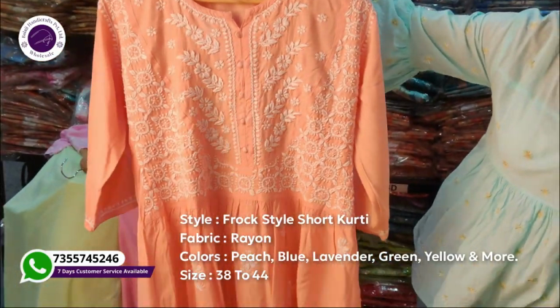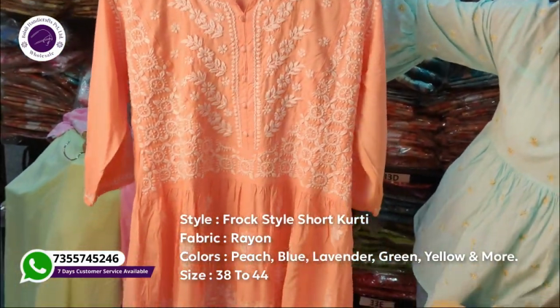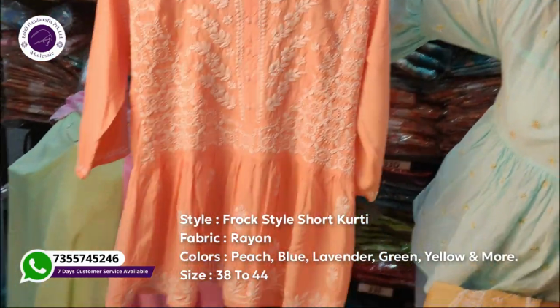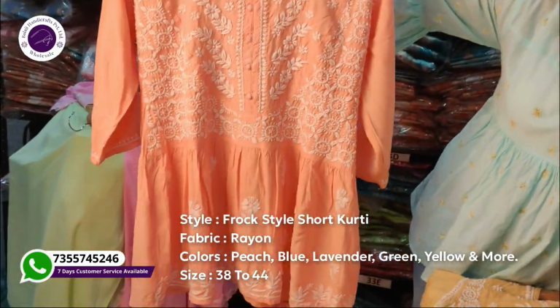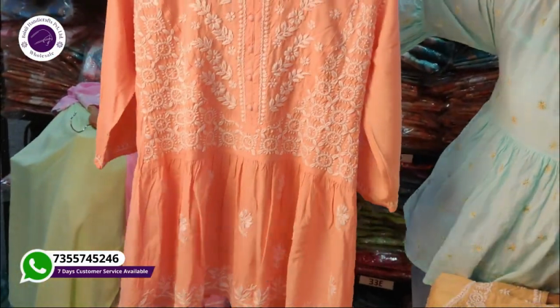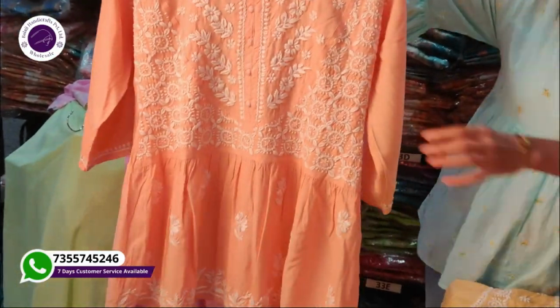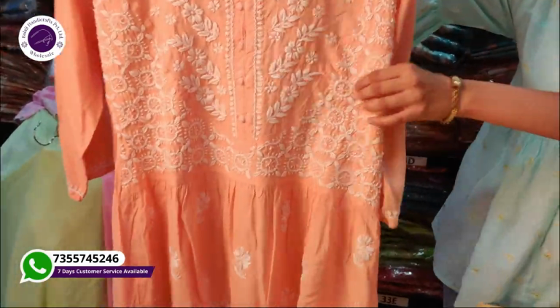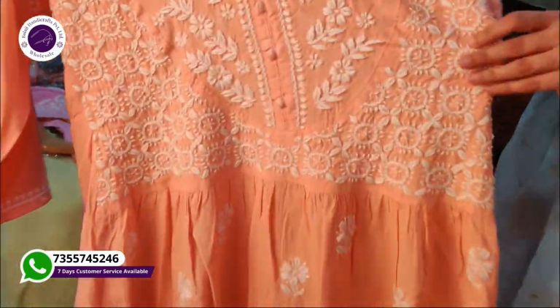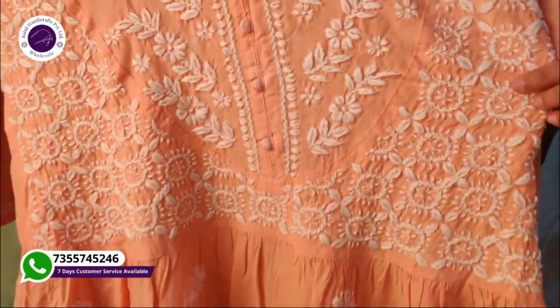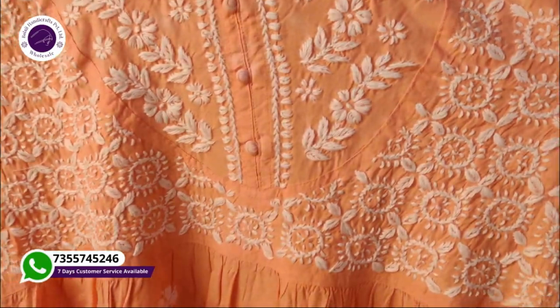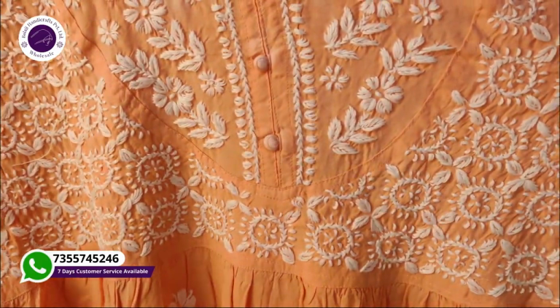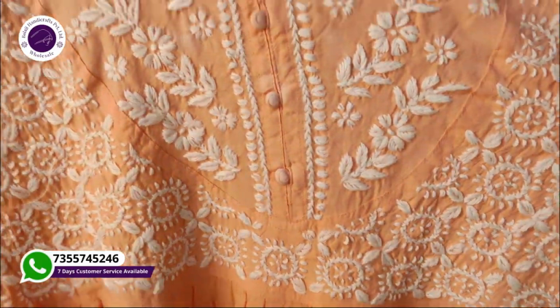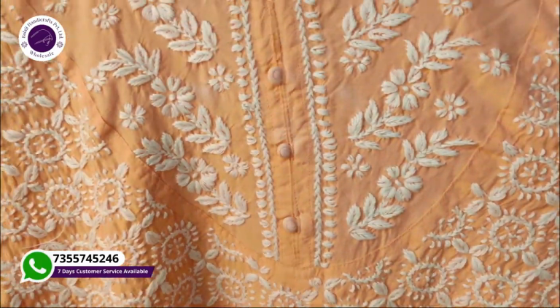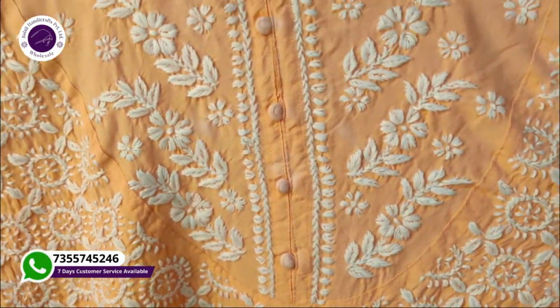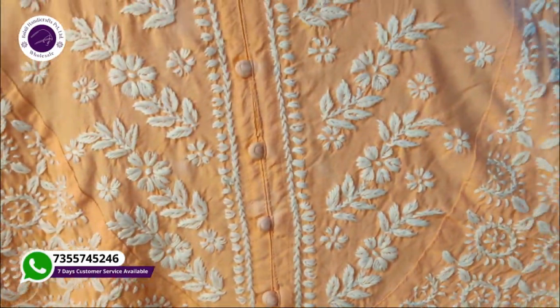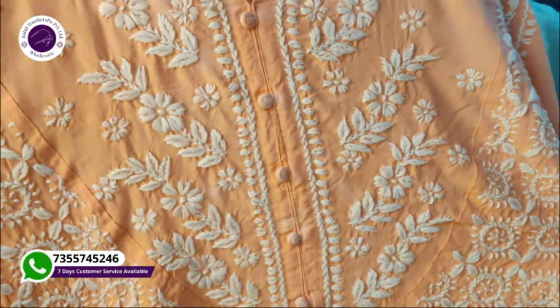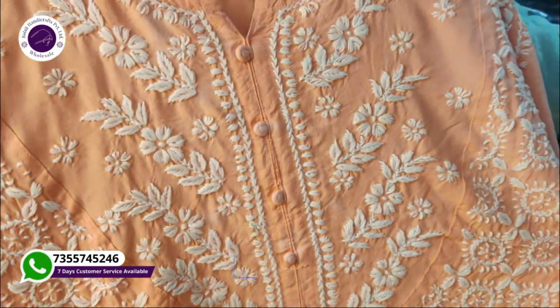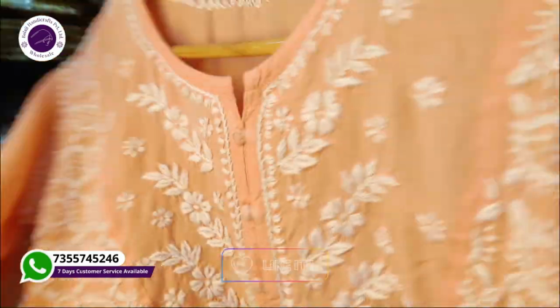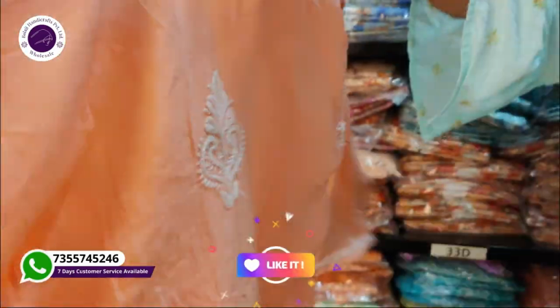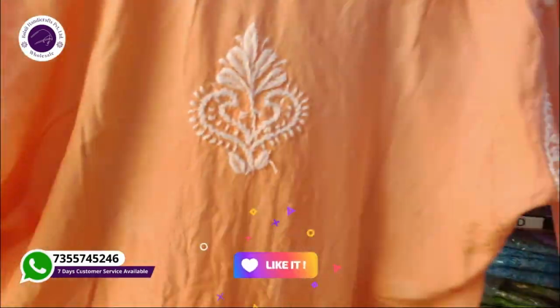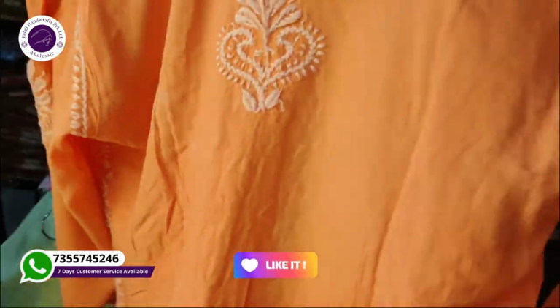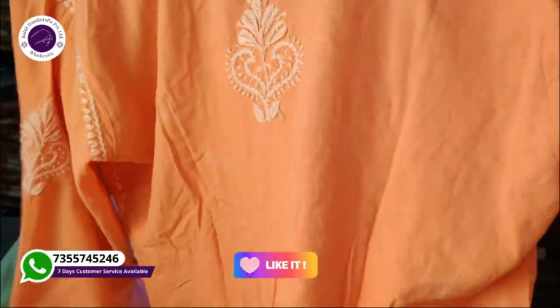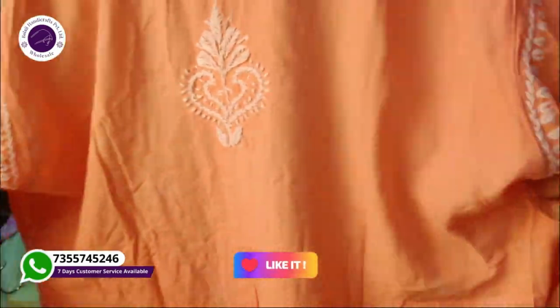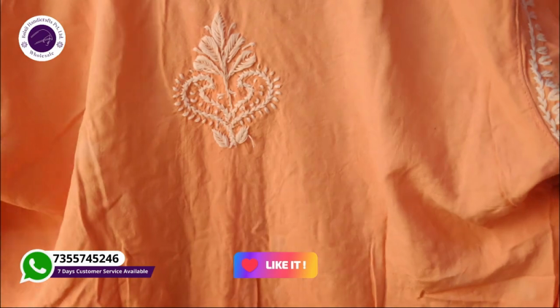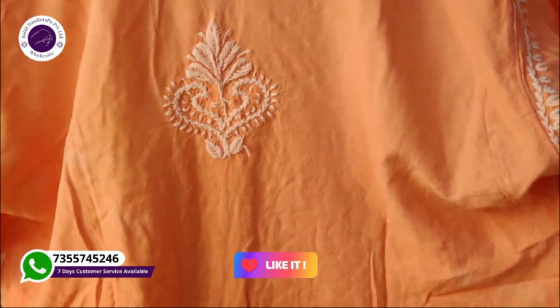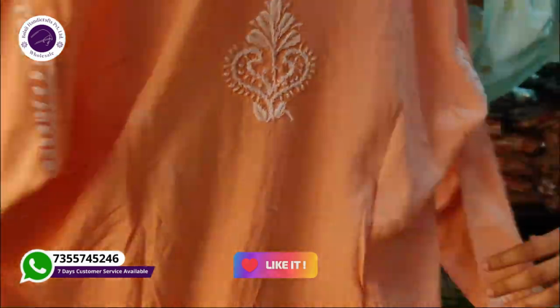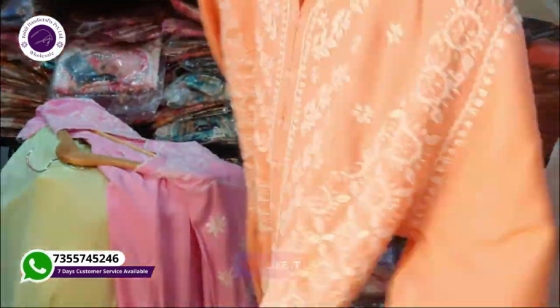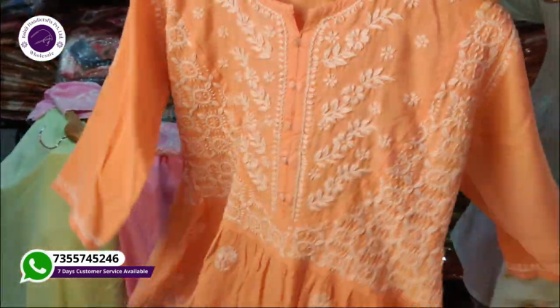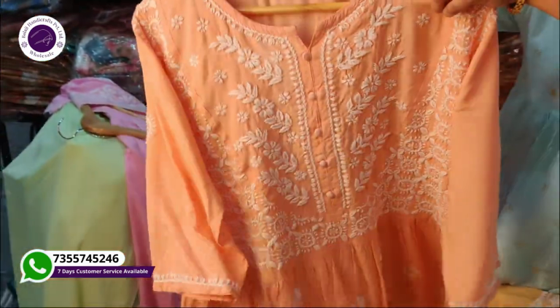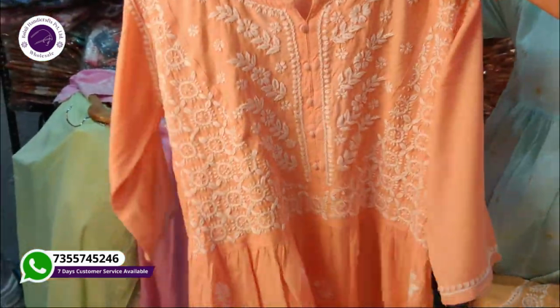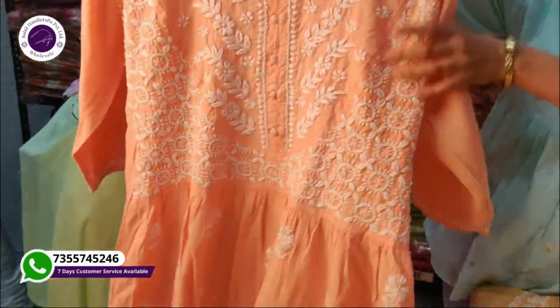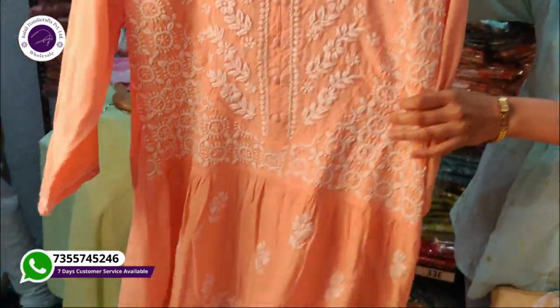Look at how beautiful this is — it has a lovely embroidery look. You will get this style as well. Sizes available from 30 to 44, and you will get more colors.